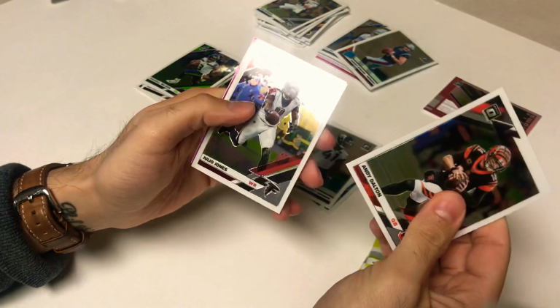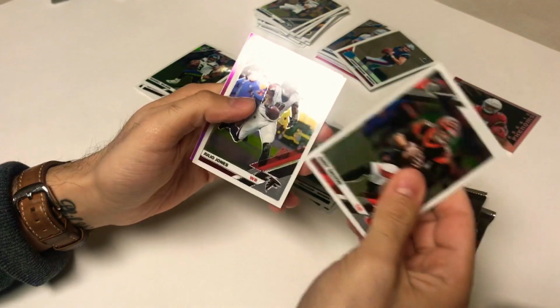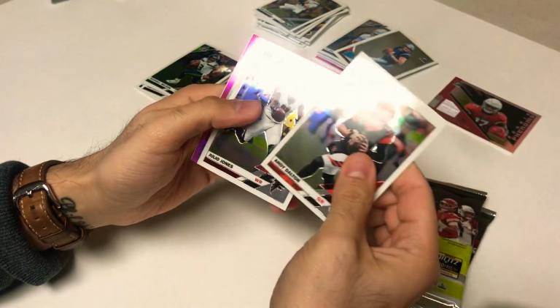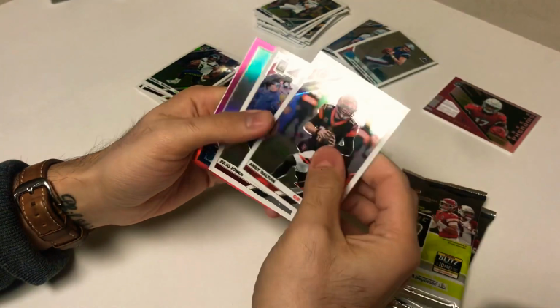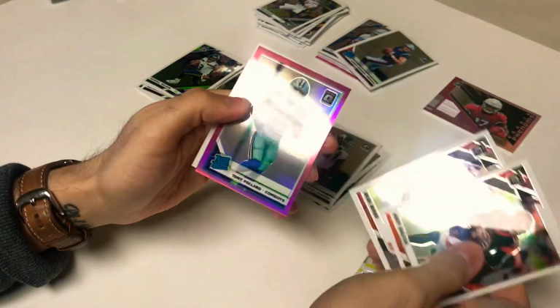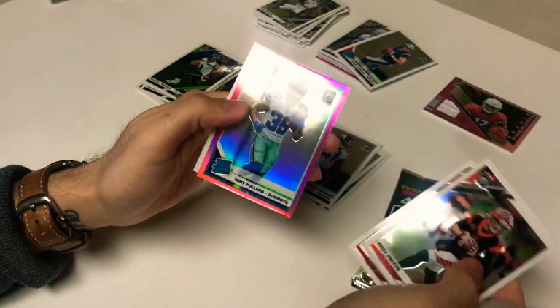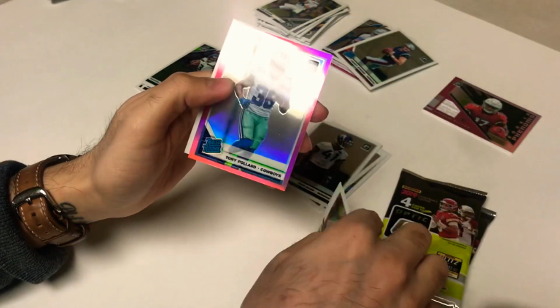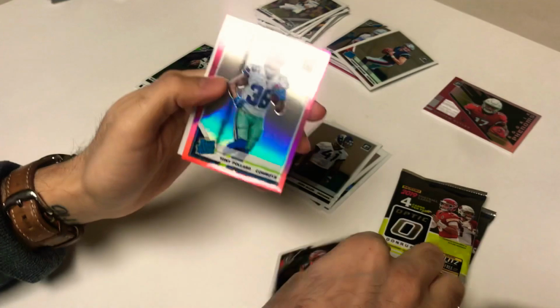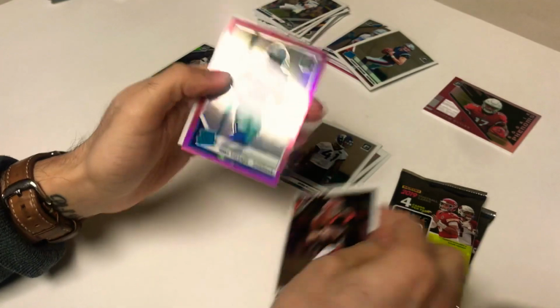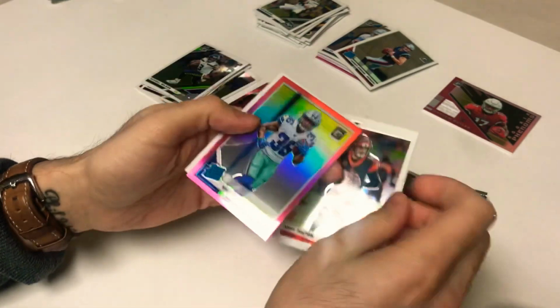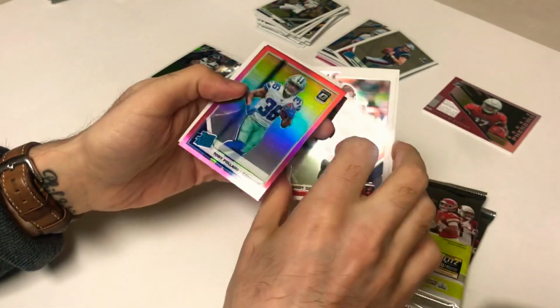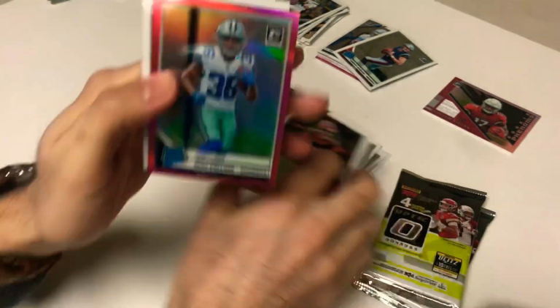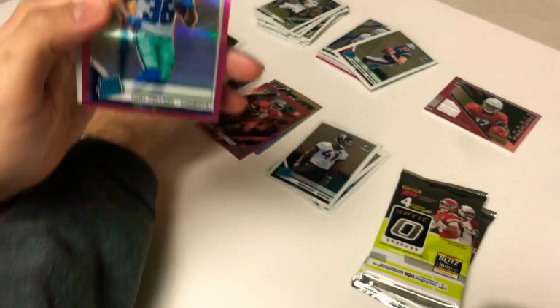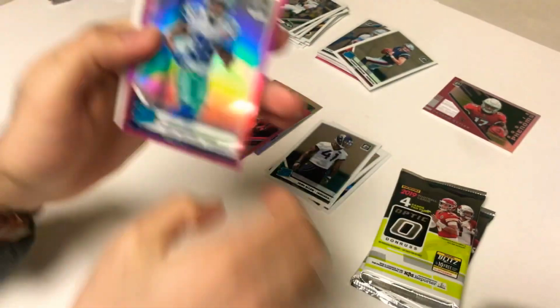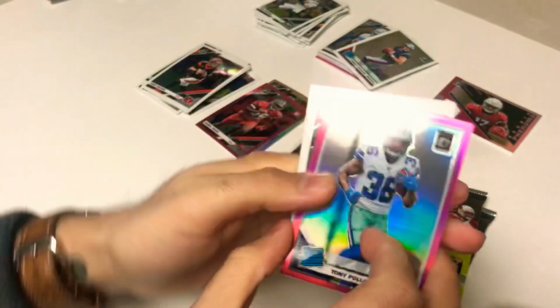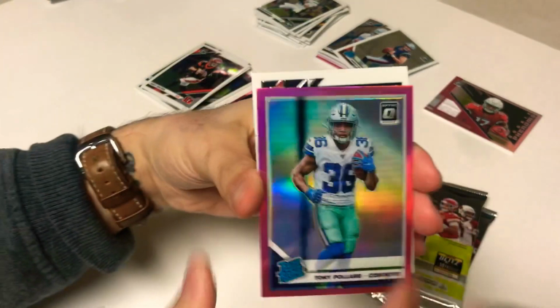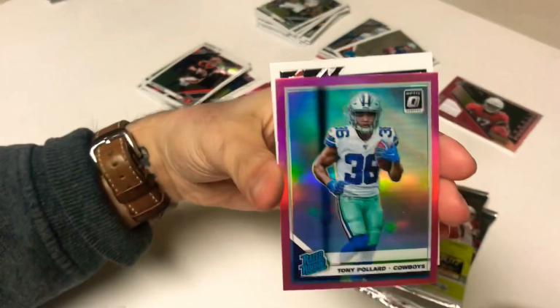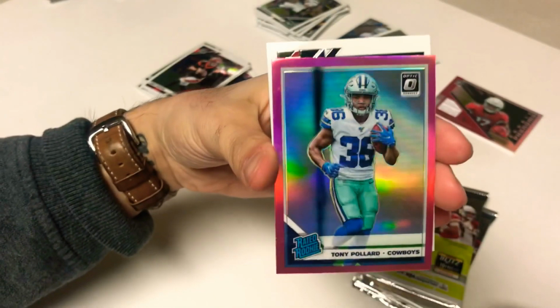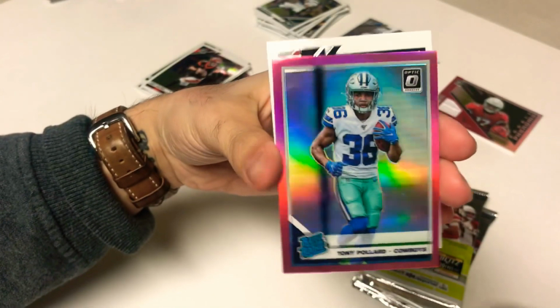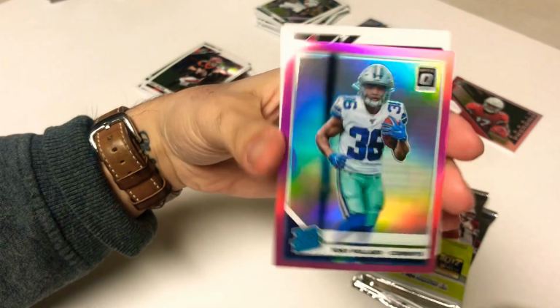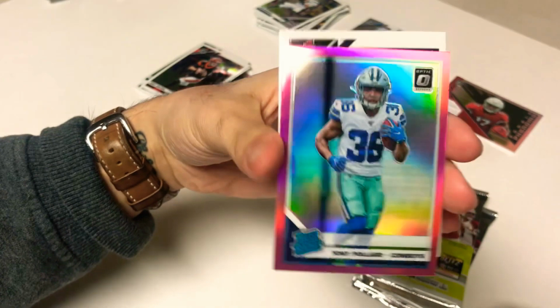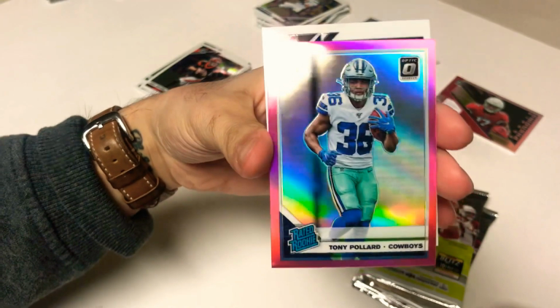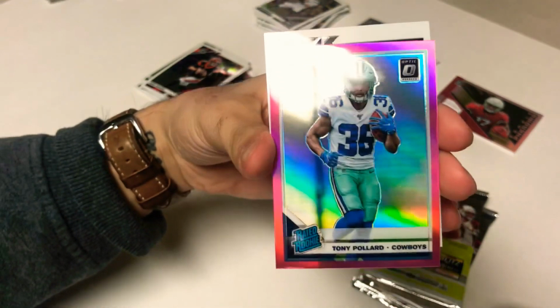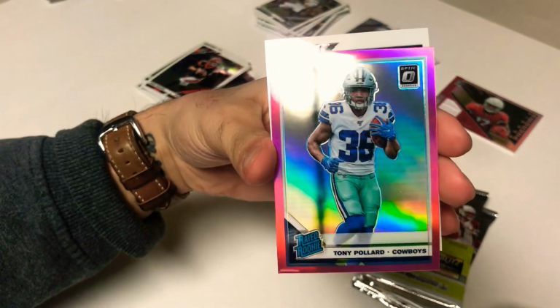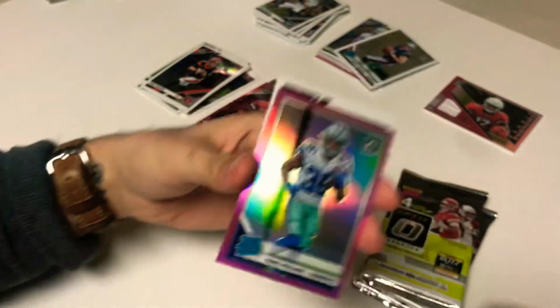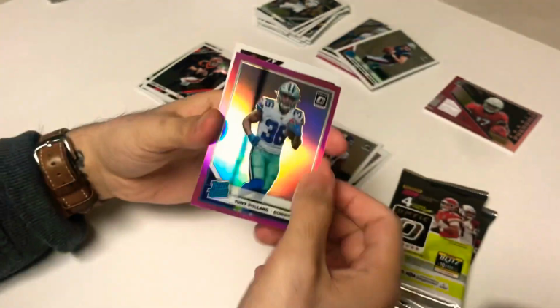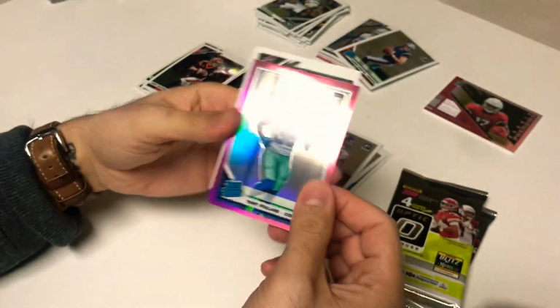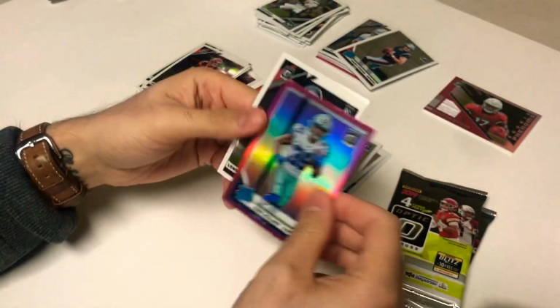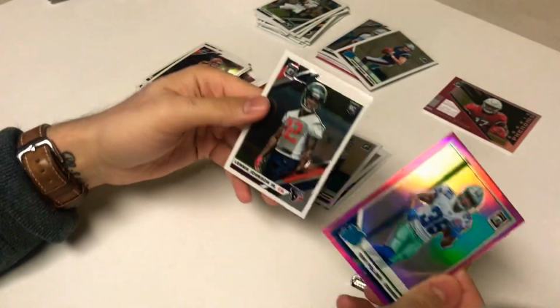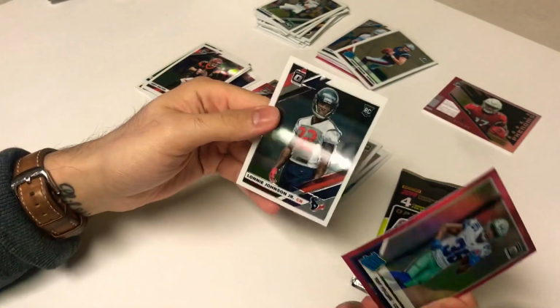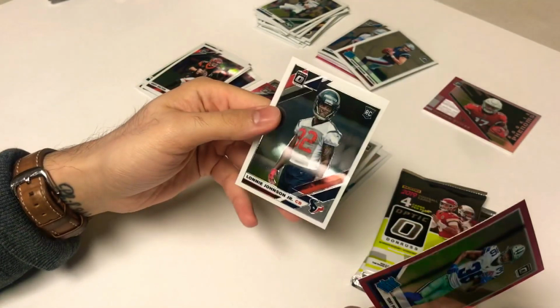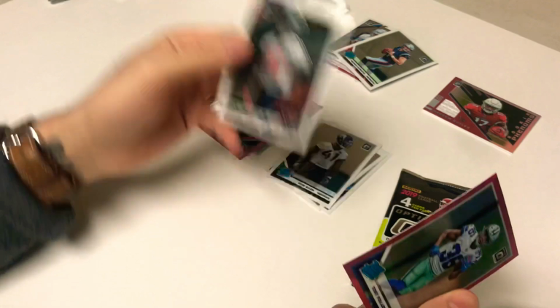Andy Dalton, Julio Jones, and a Tony Pollard pink rated rookie — not too bad. Cowboys, next in line behind big boy Zeke.